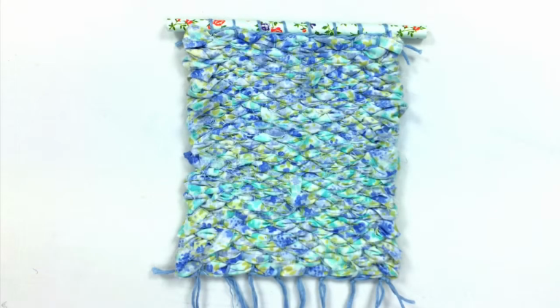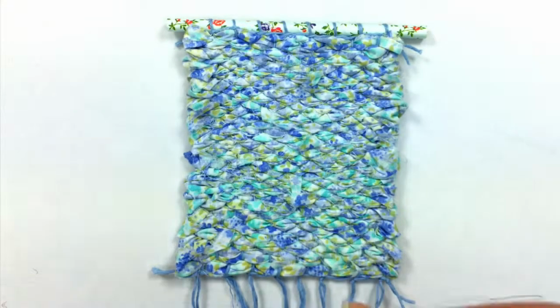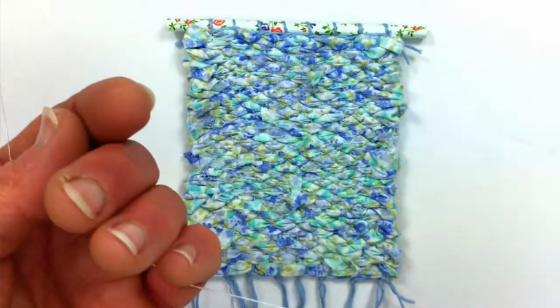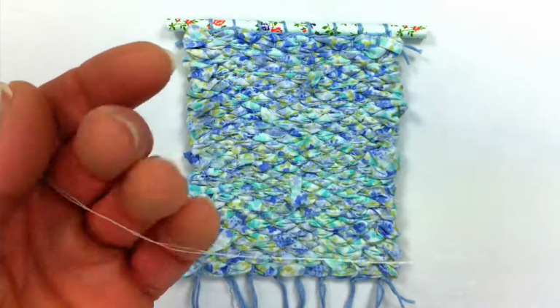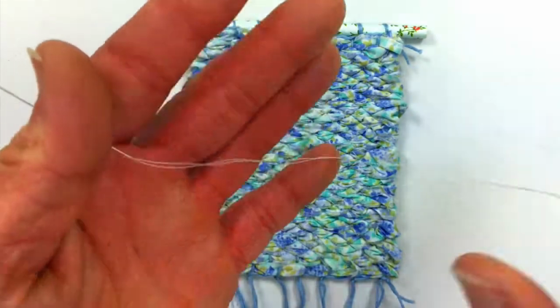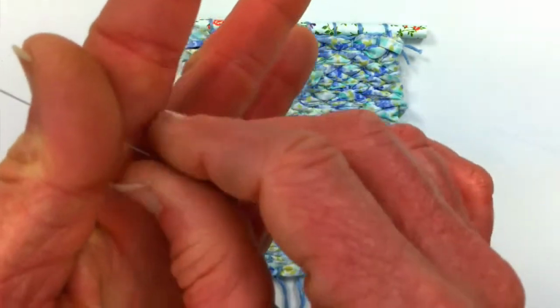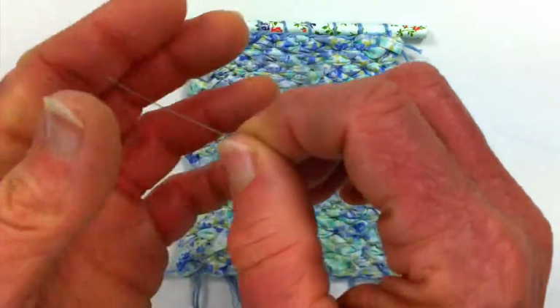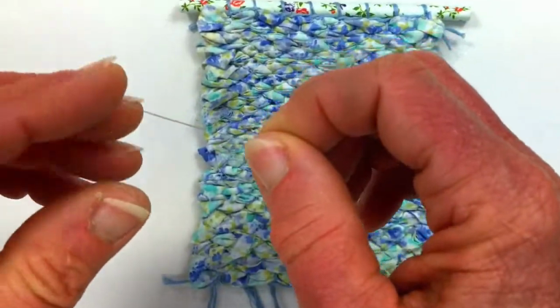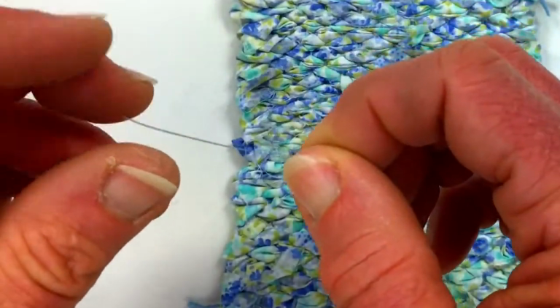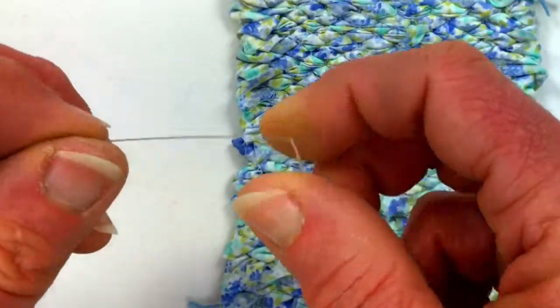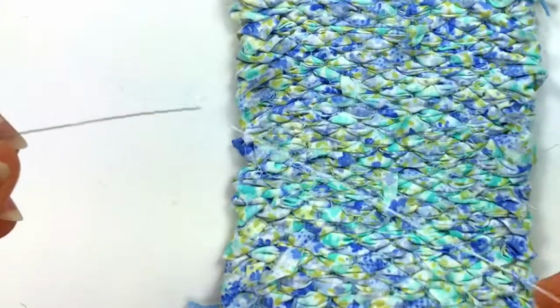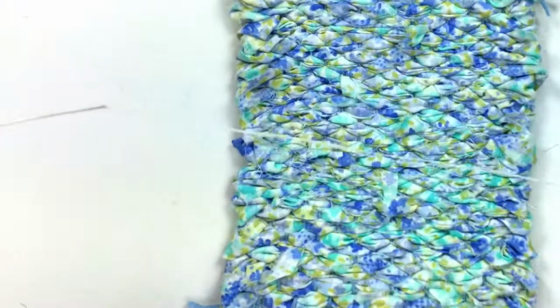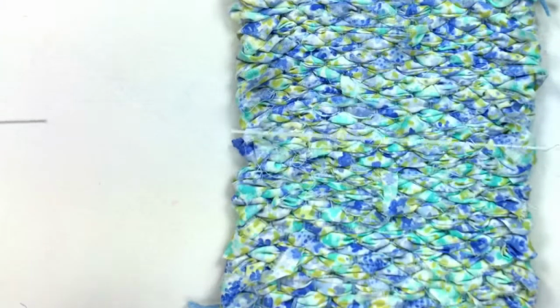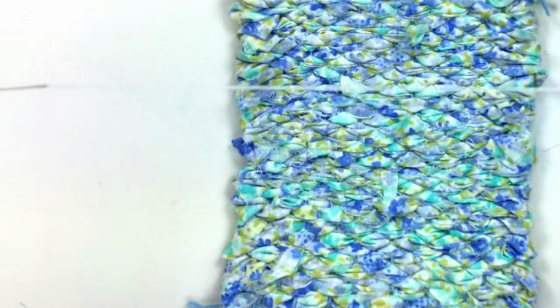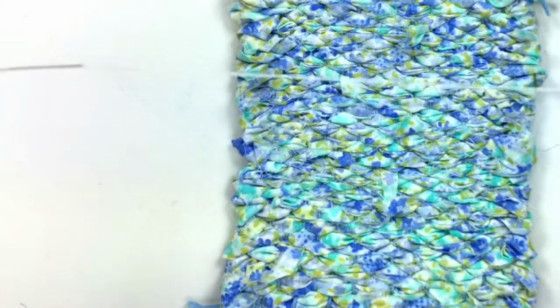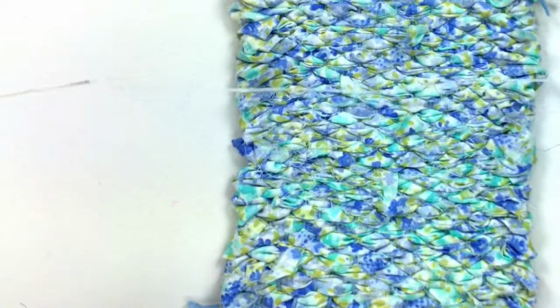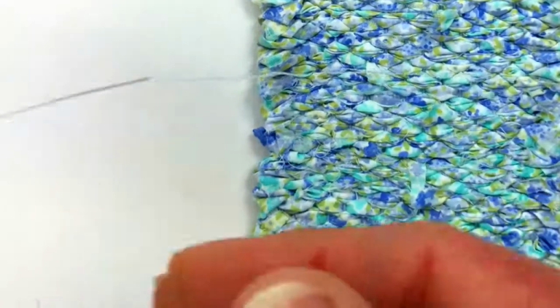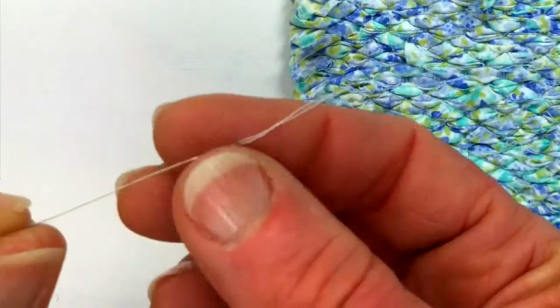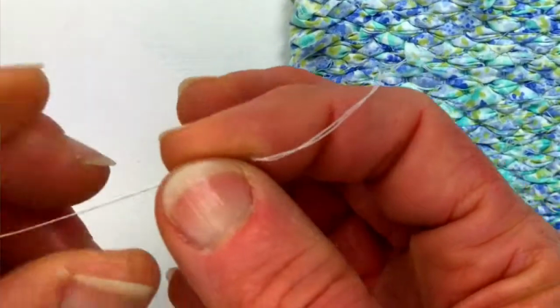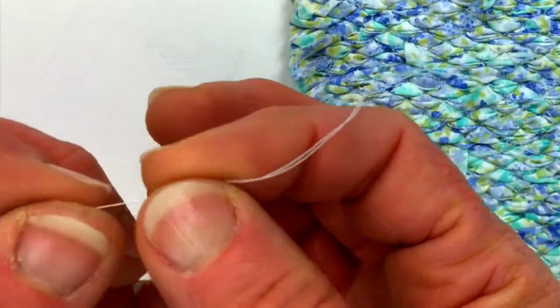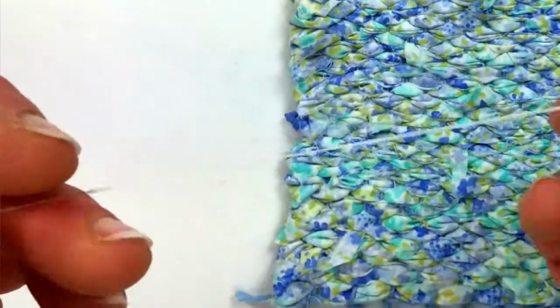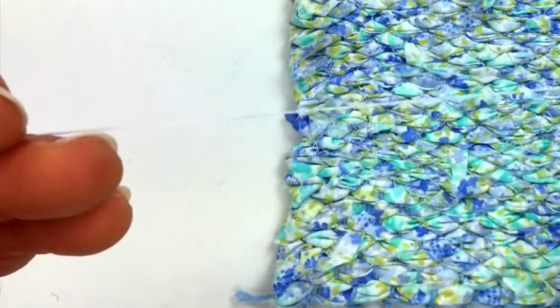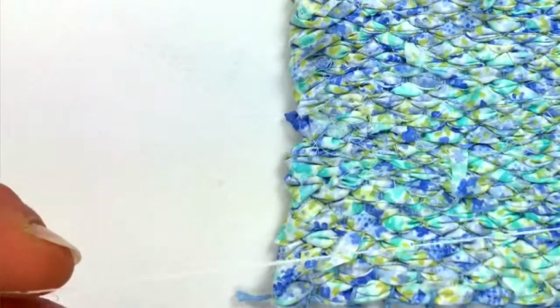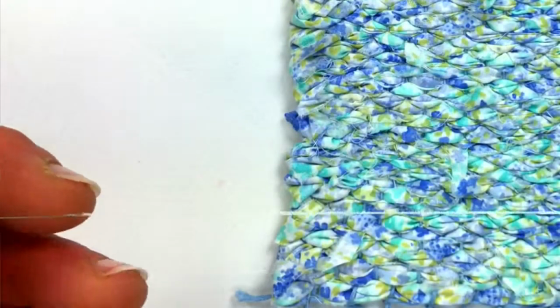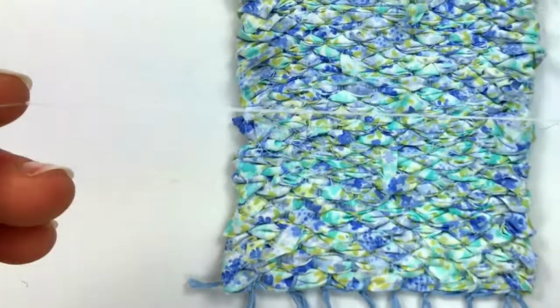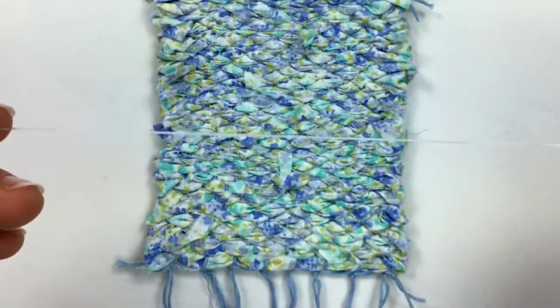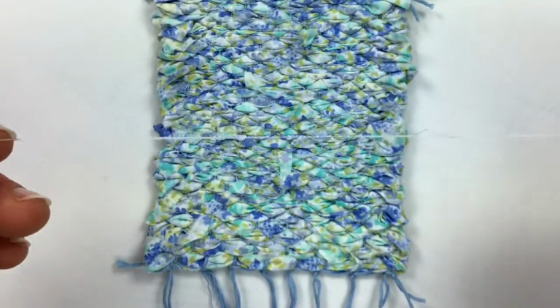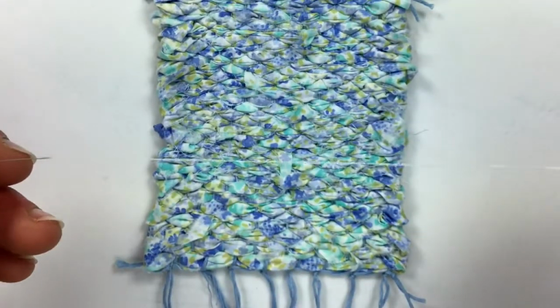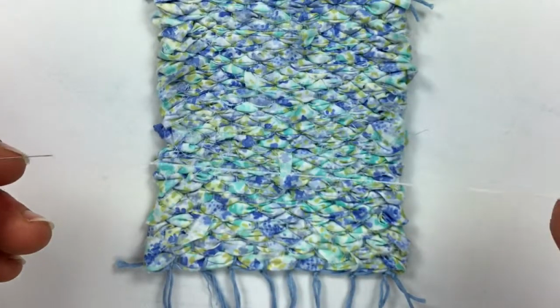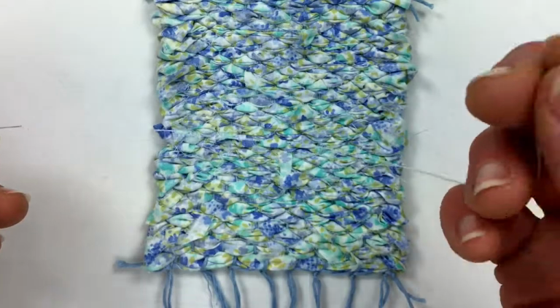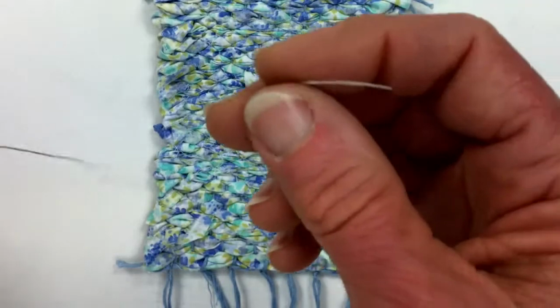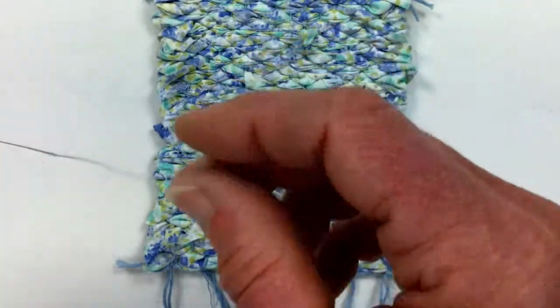The first step is I thread a beading needle. I need a beading needle because that needle has to go through that little tiny white bead.